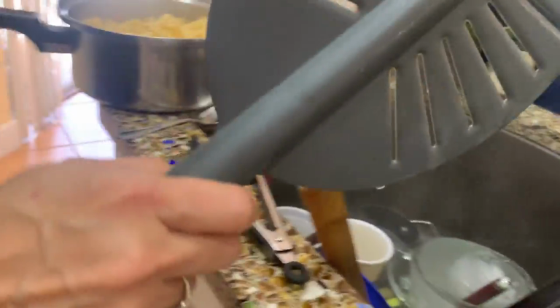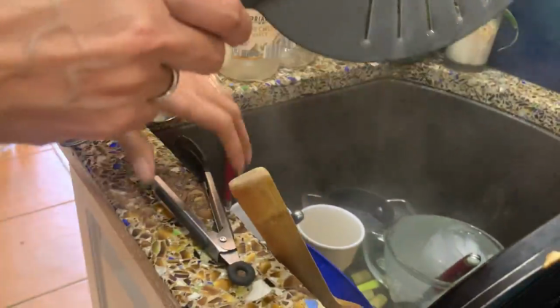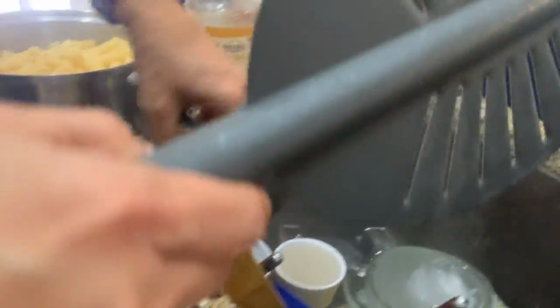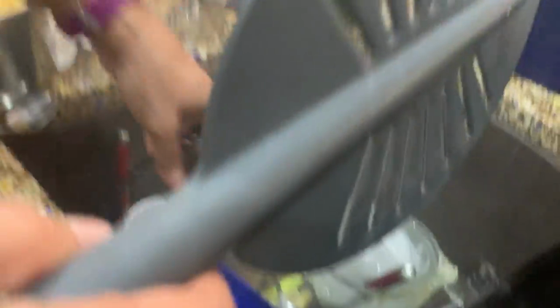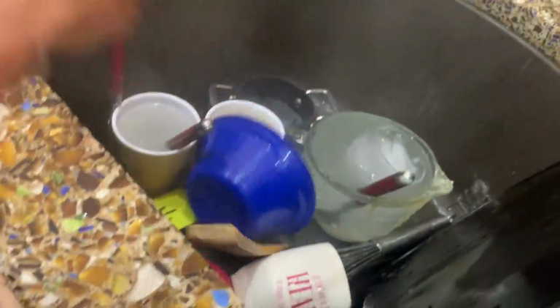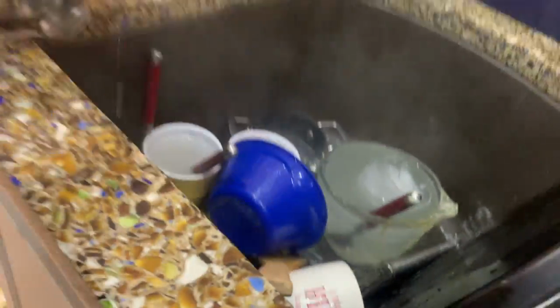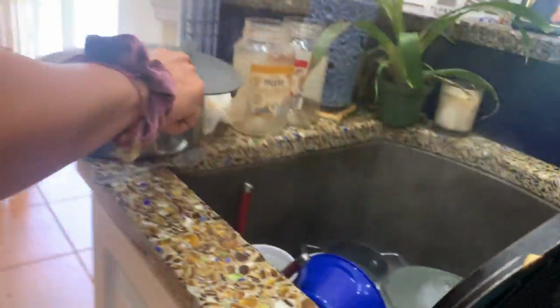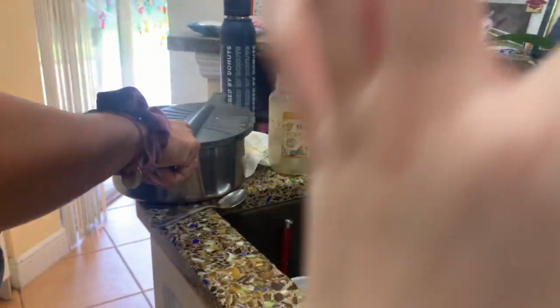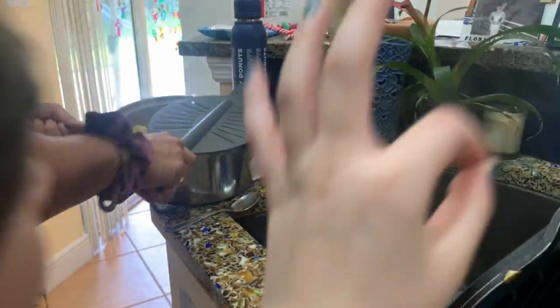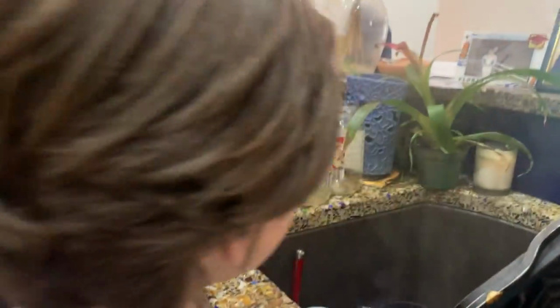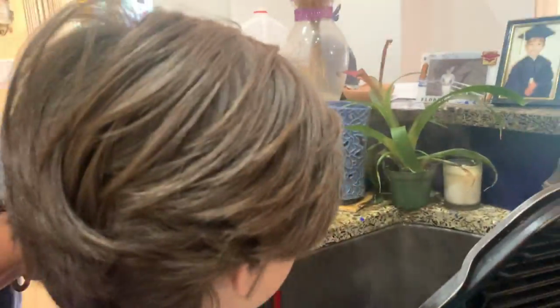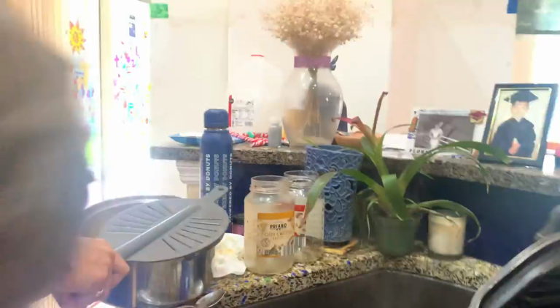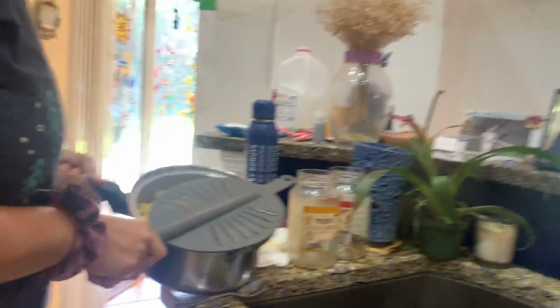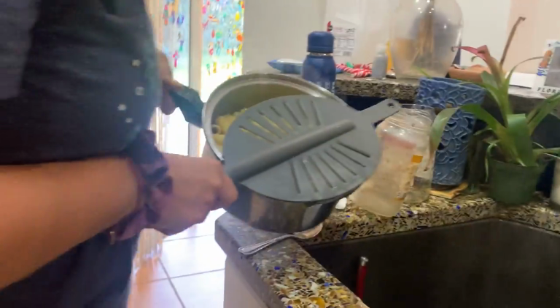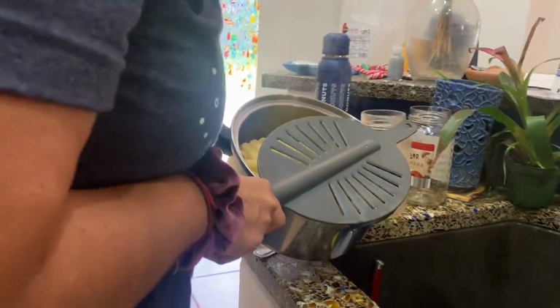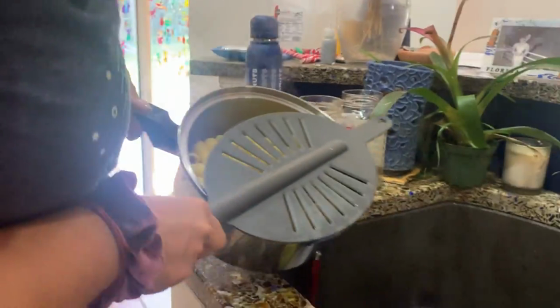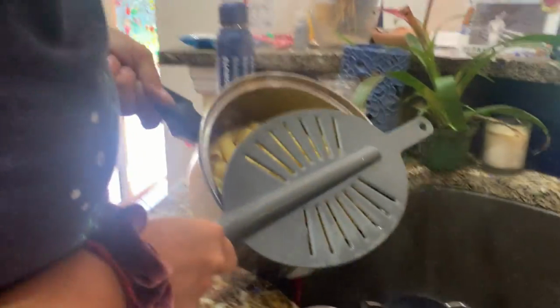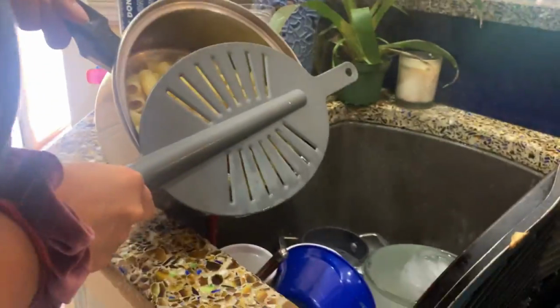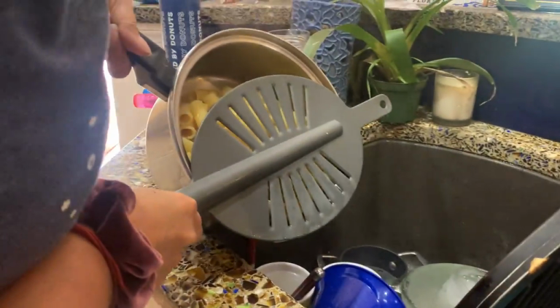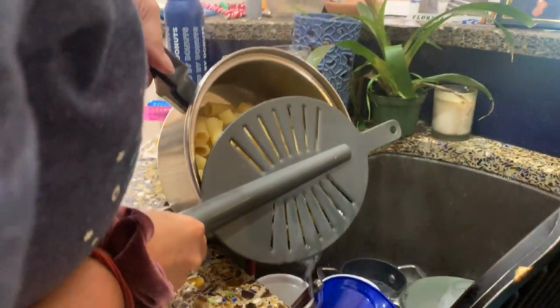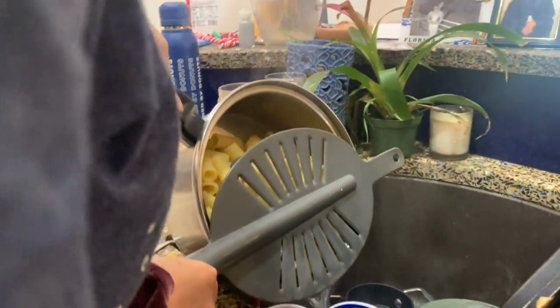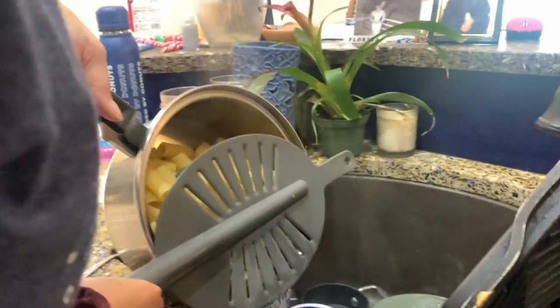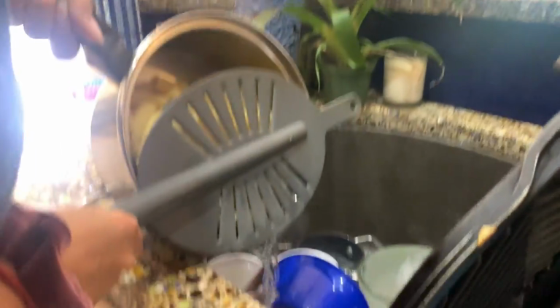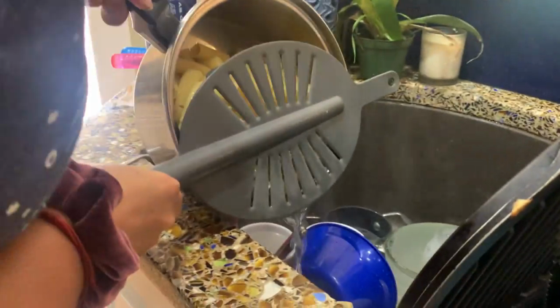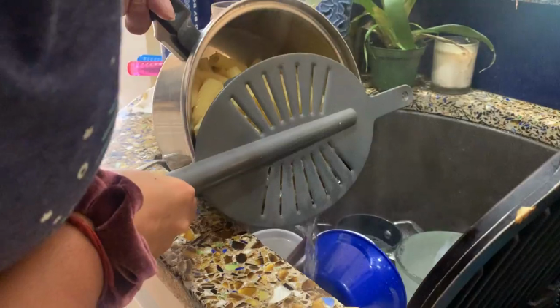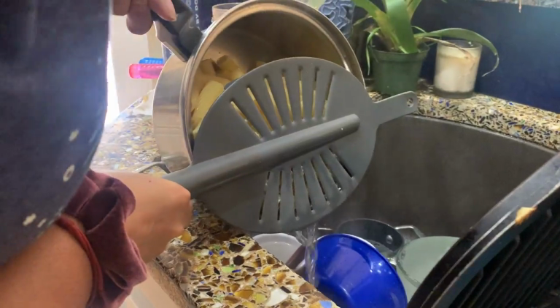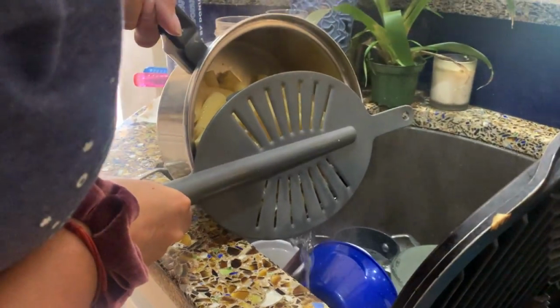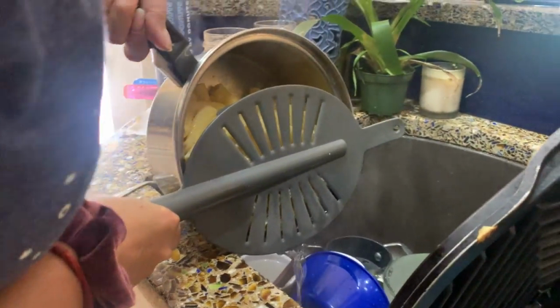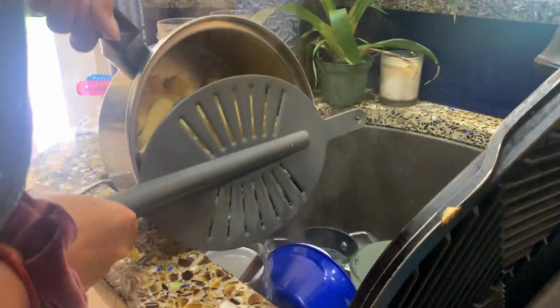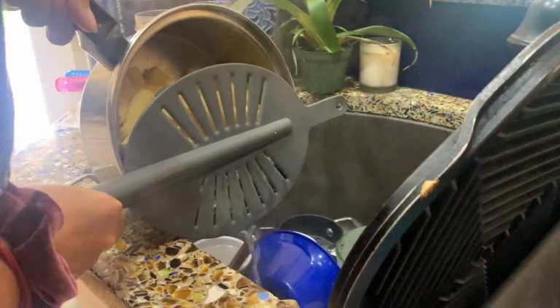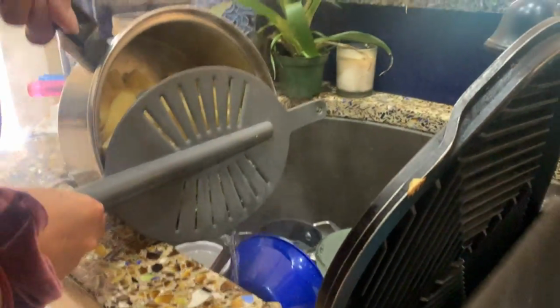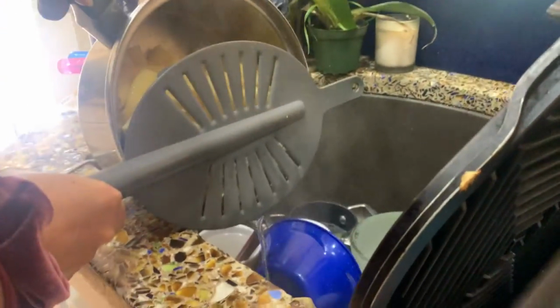If you drop some, that's okay. It's going to be eating good tonight. This is a strainer — it keeps the pasta from falling and drains out the water.